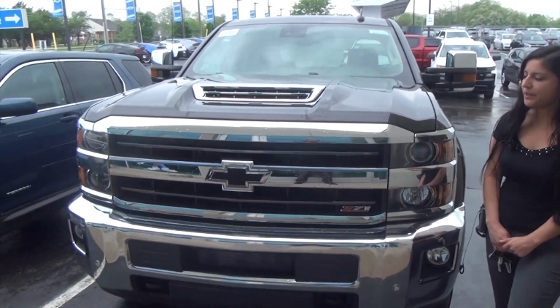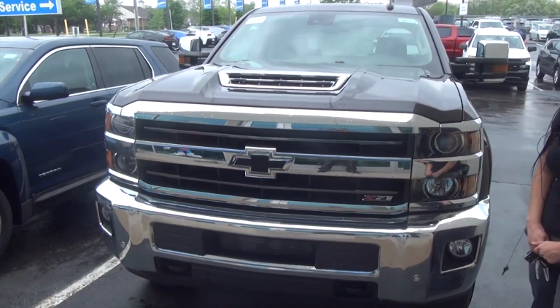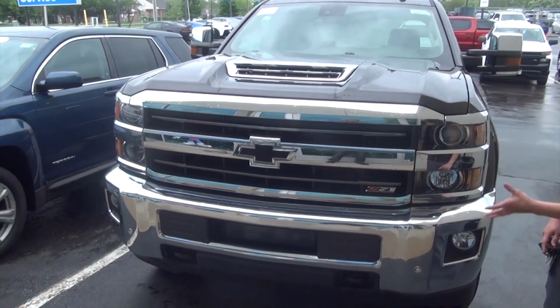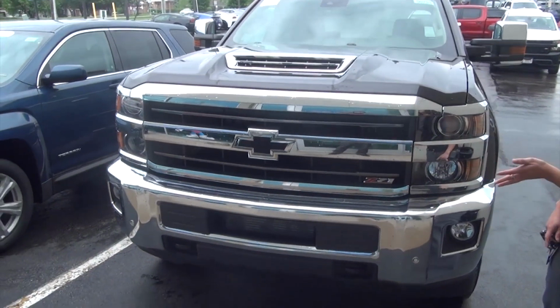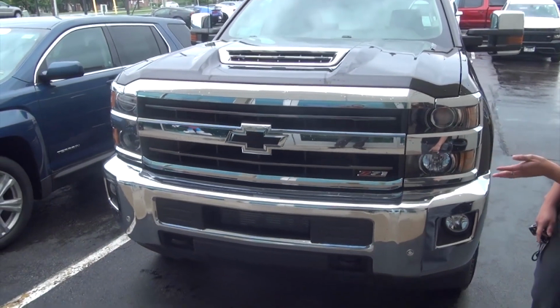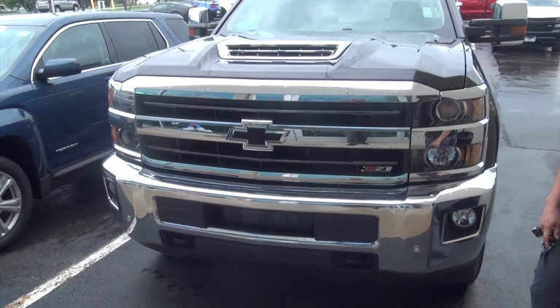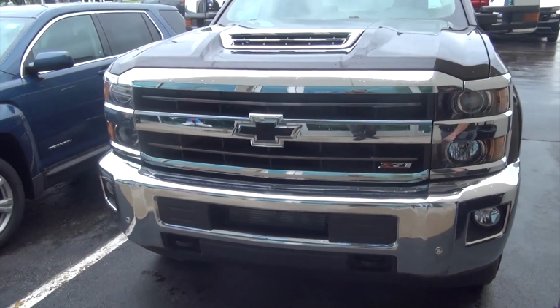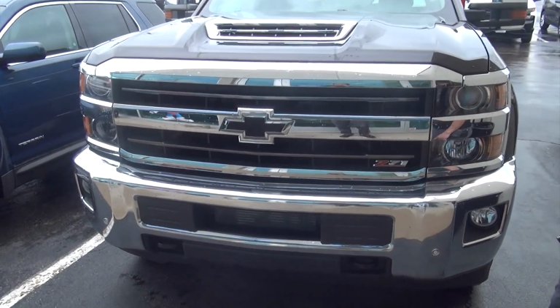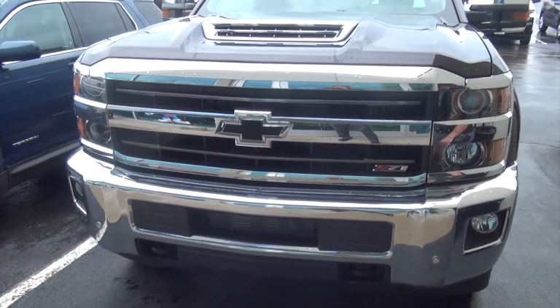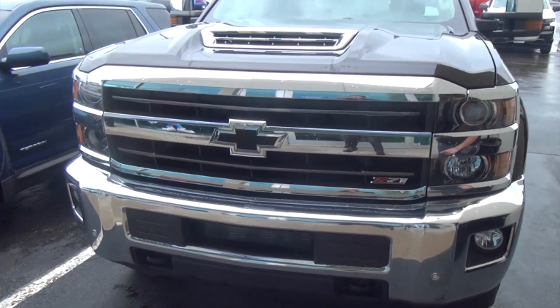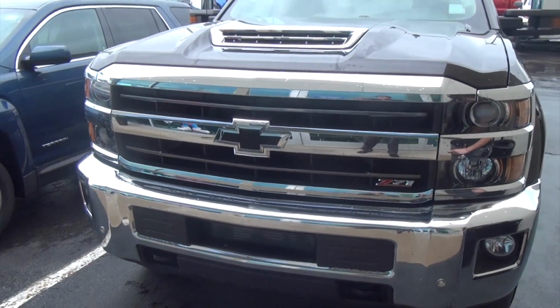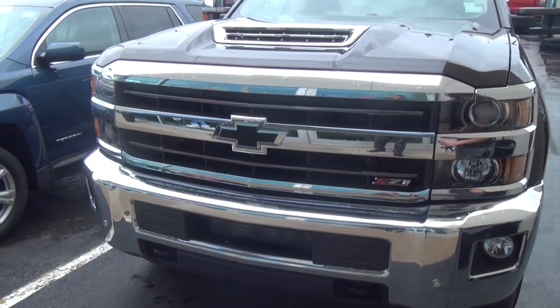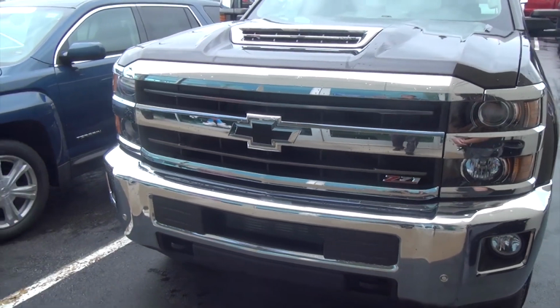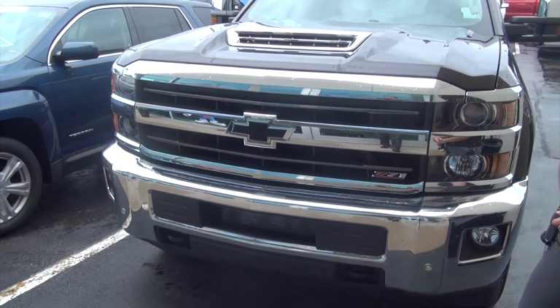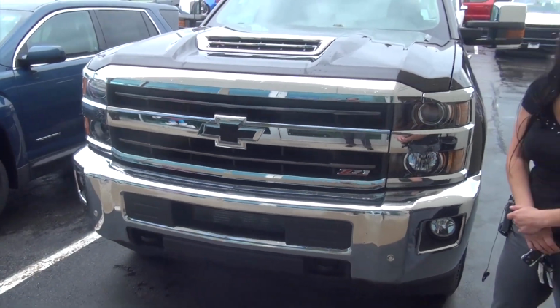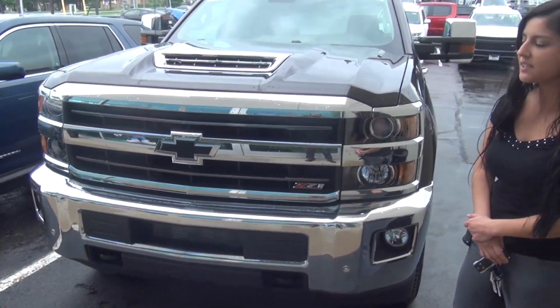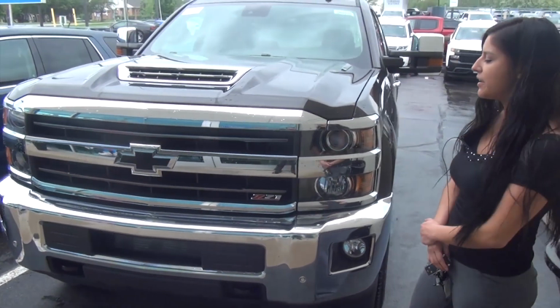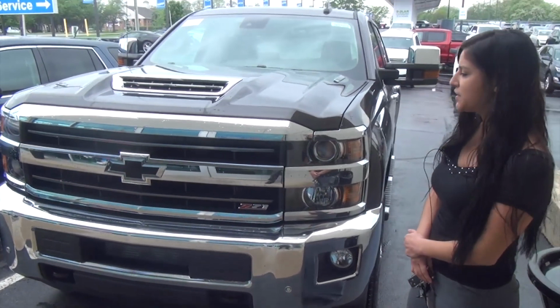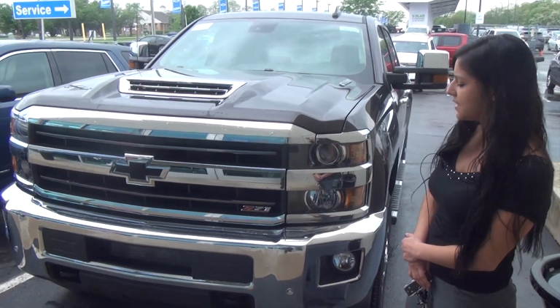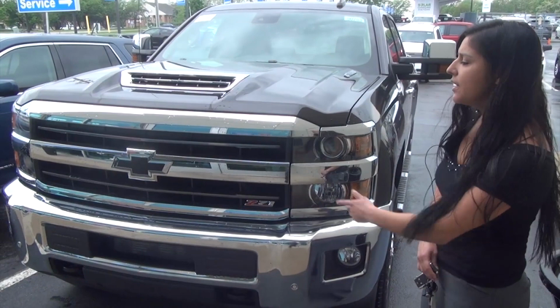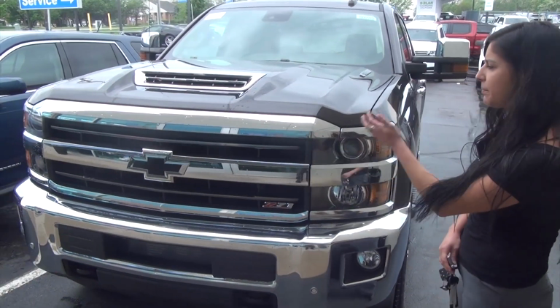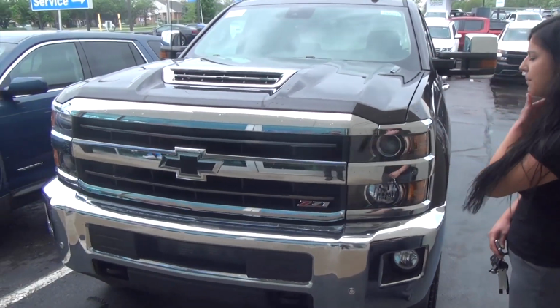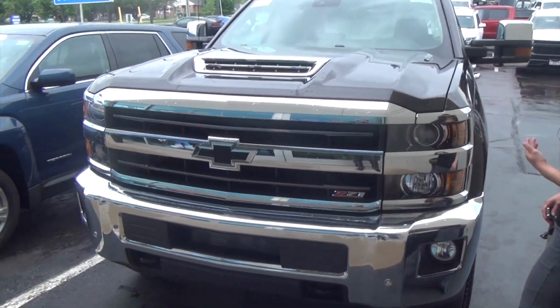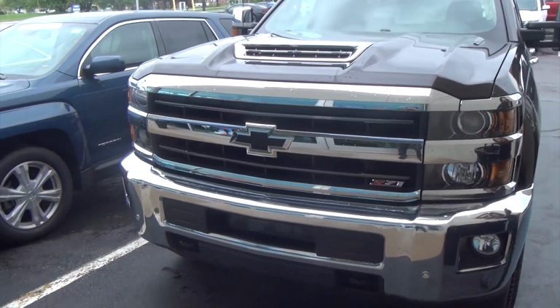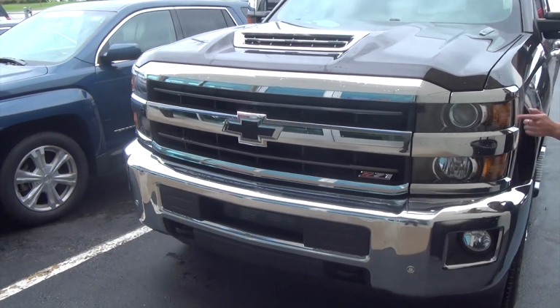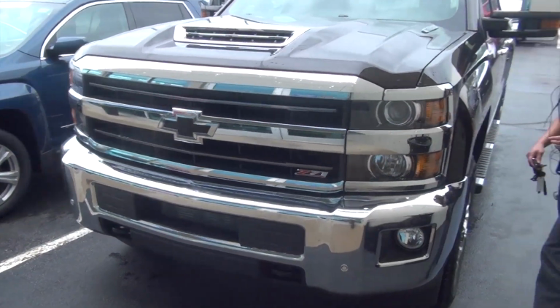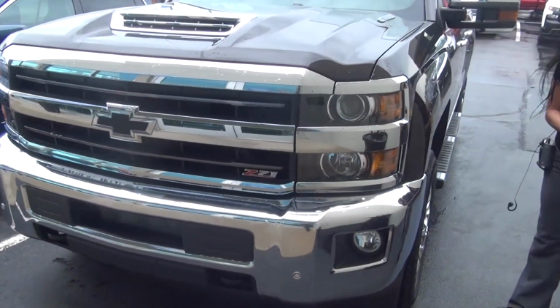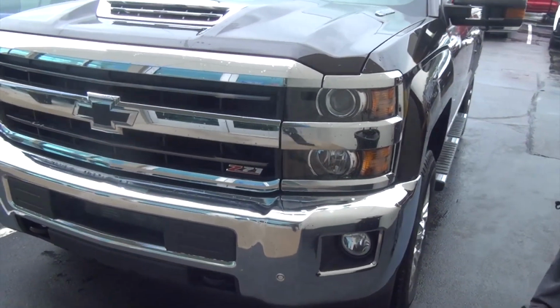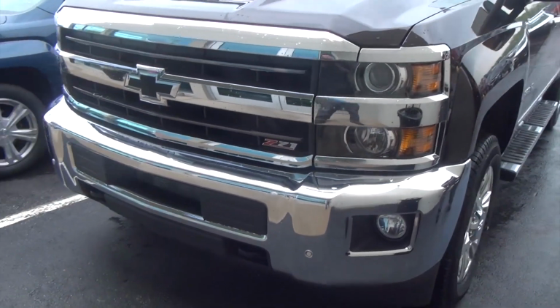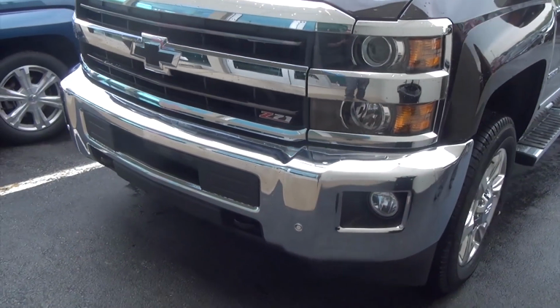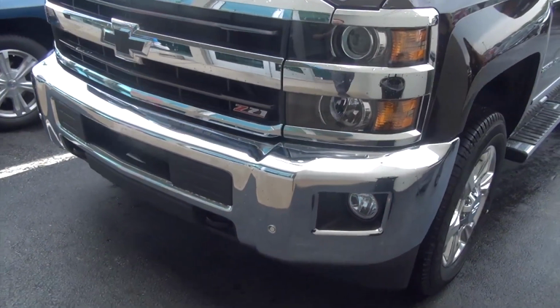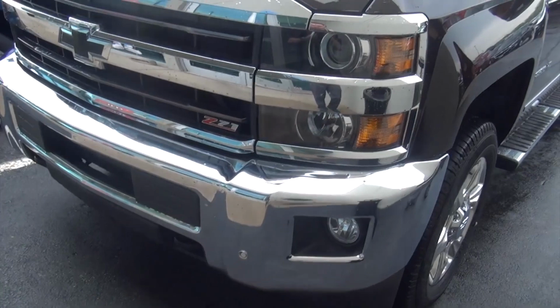With the front, obviously you get the chrome grille. It's got the Z71 package, so you do have the off-road and suspension package — it does have a better suspension system. You get the blacked out bow ties, front power assist sensors, and your front fog lights right there.